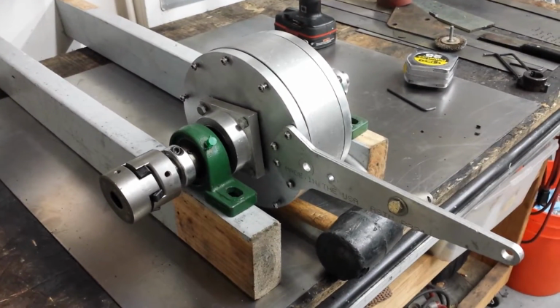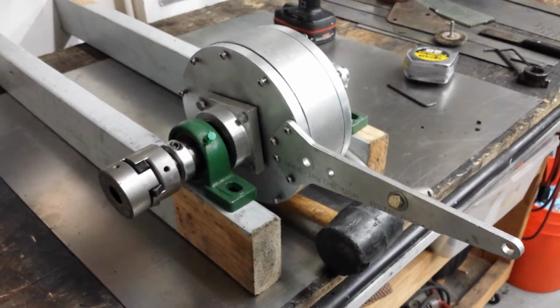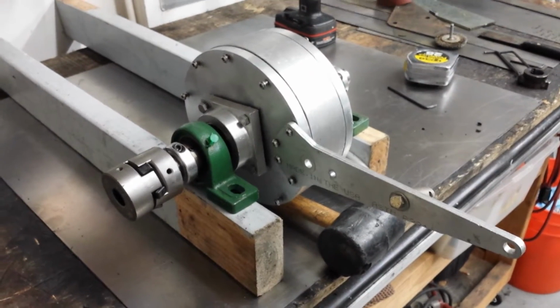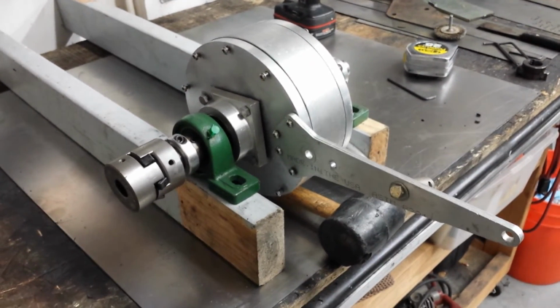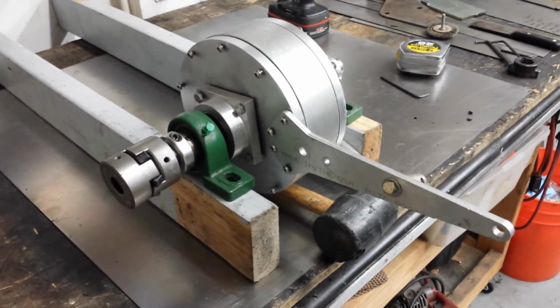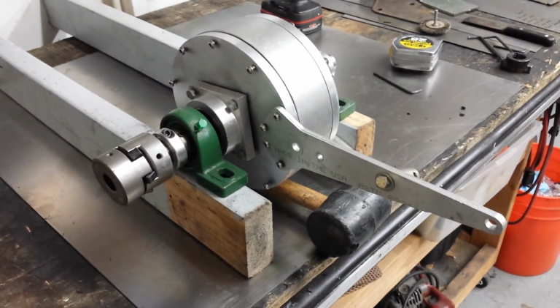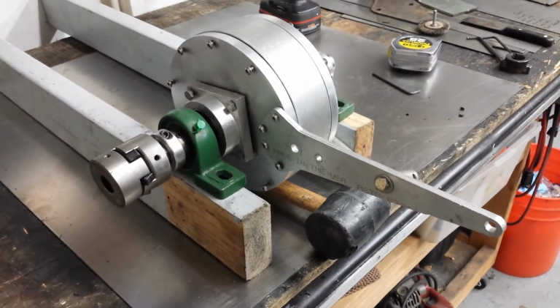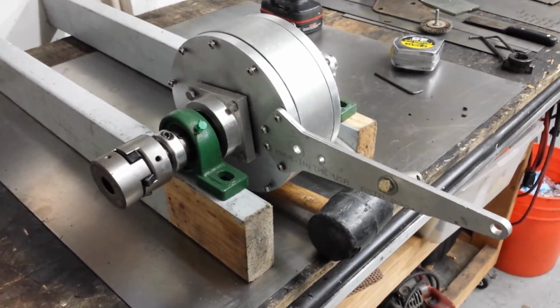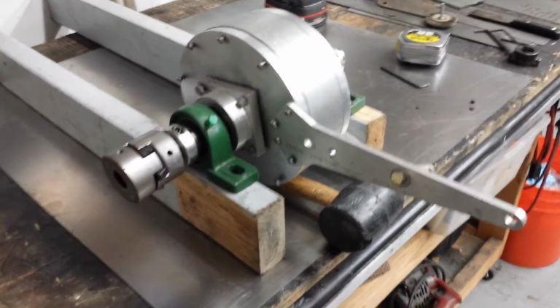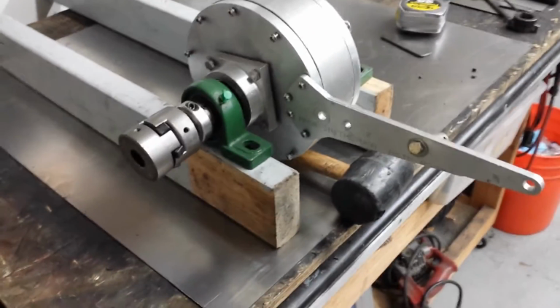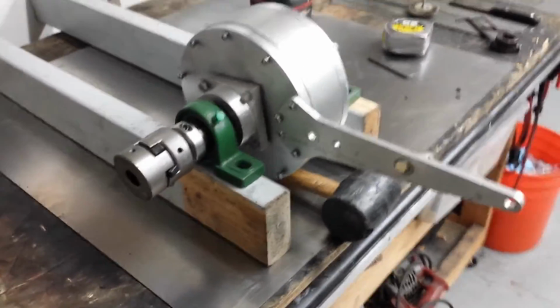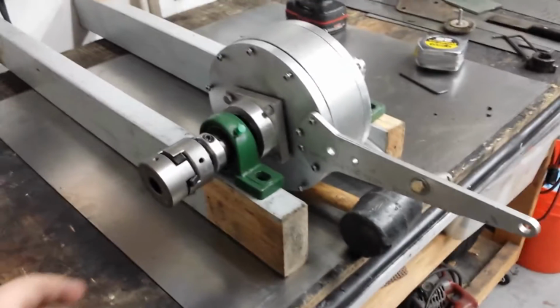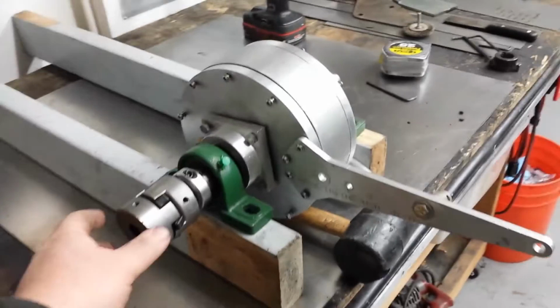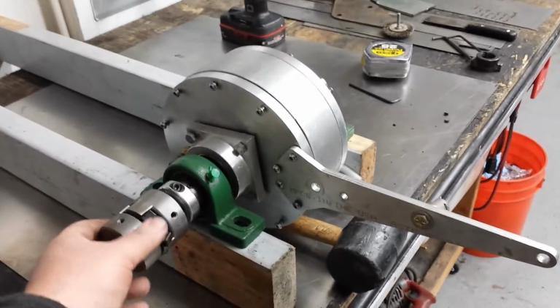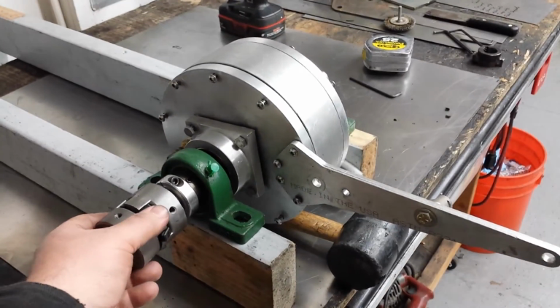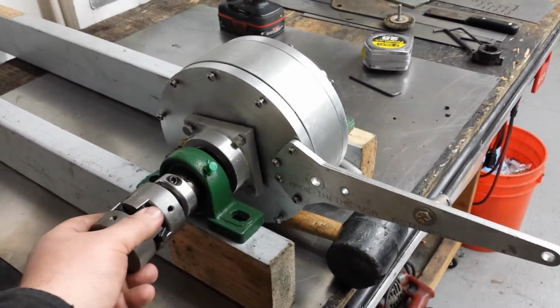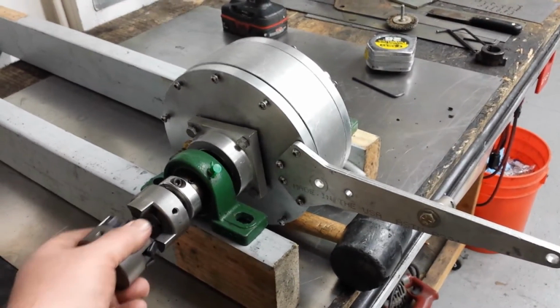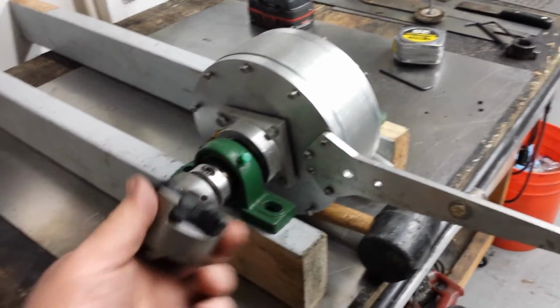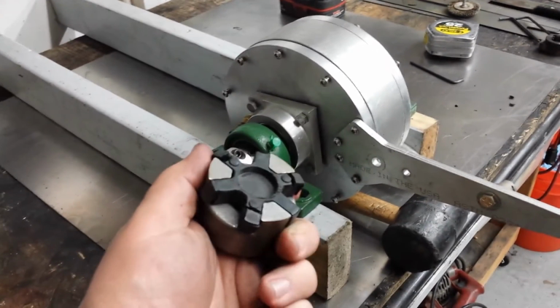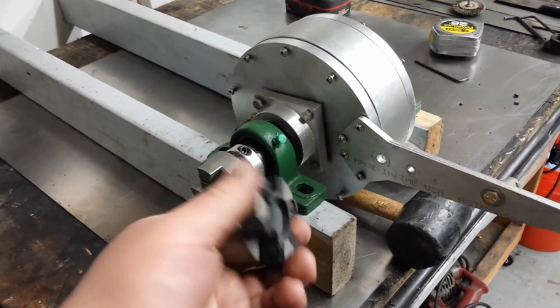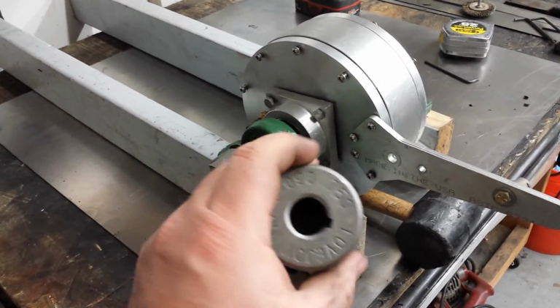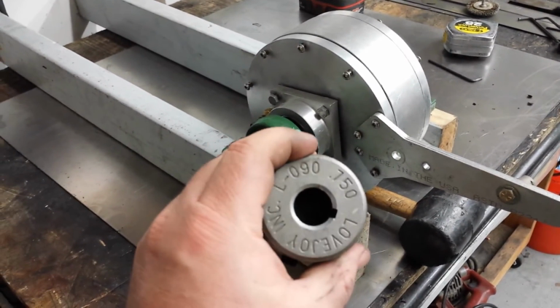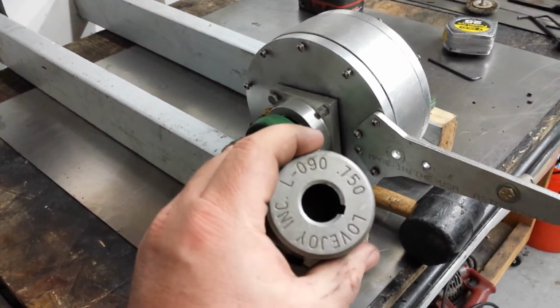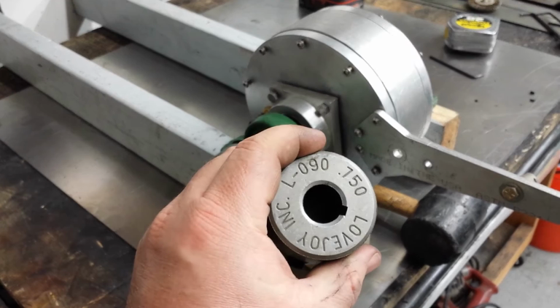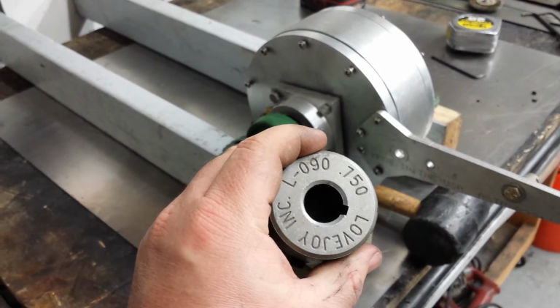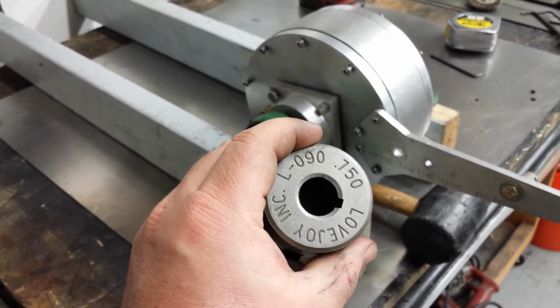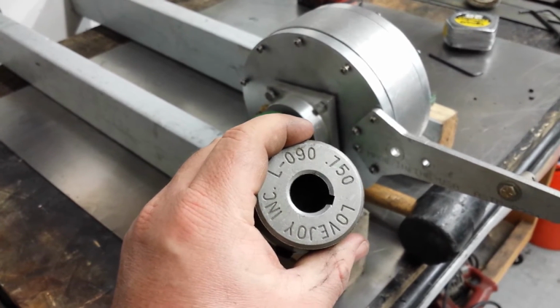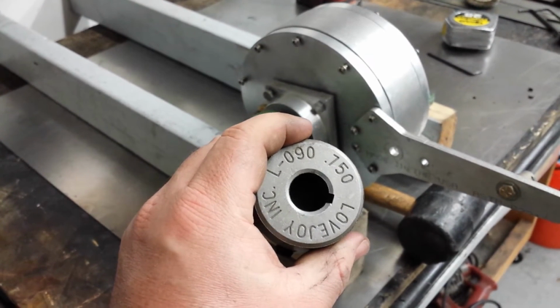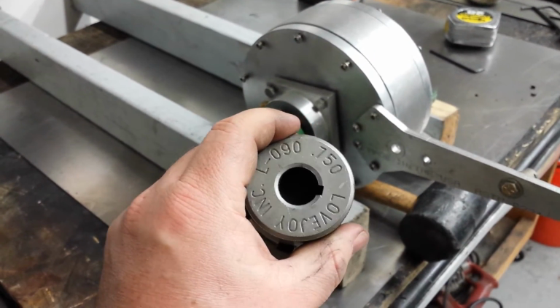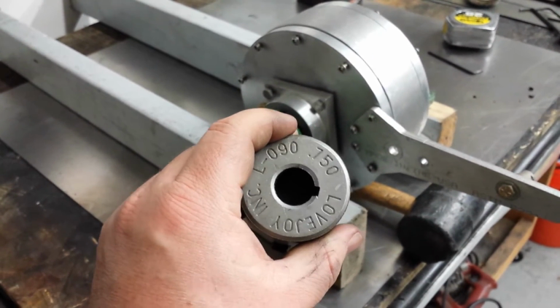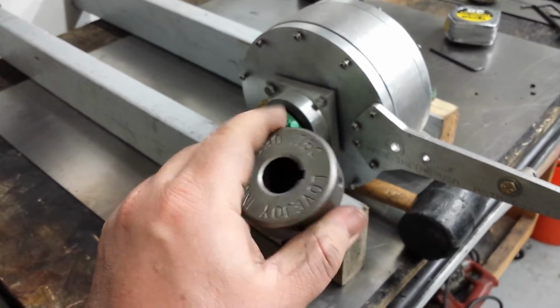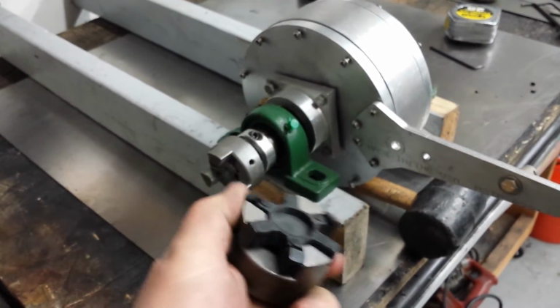So one more quick video showing it somewhat put back together. This is a Lovejoy coupling — this is the part that actually attaches to the motor. You can get these in different sizes for whatever motor you're using.